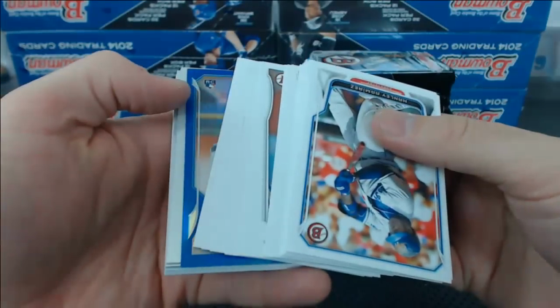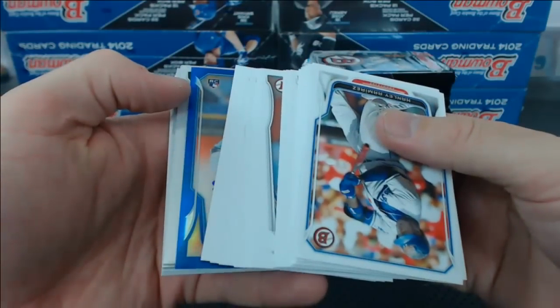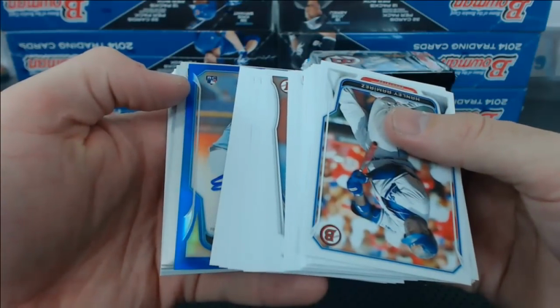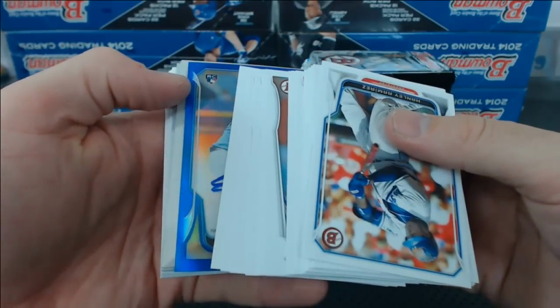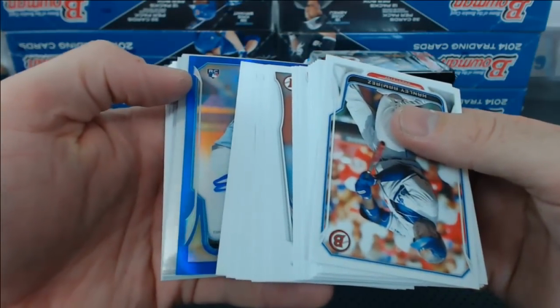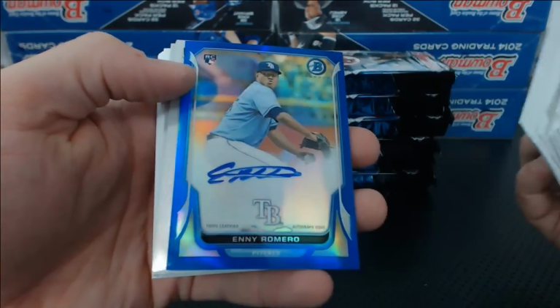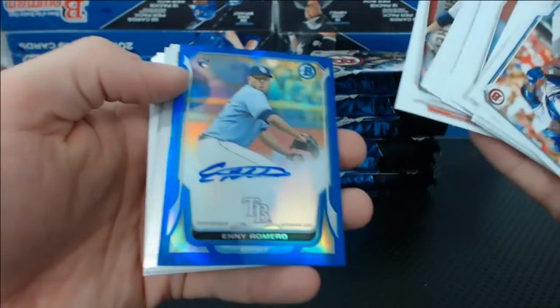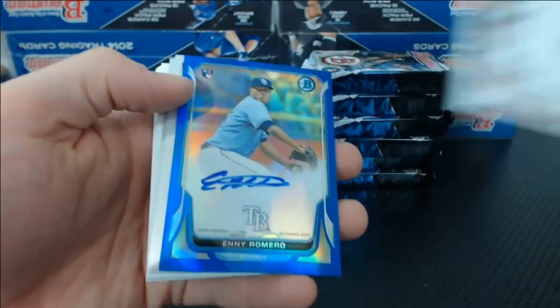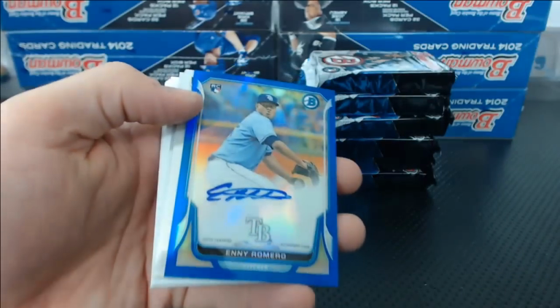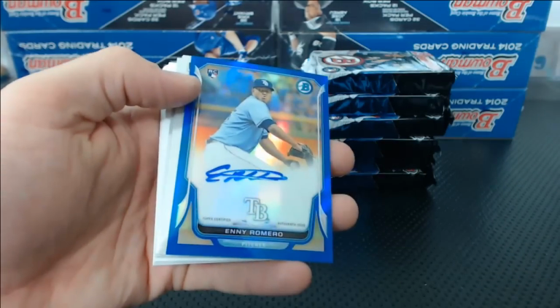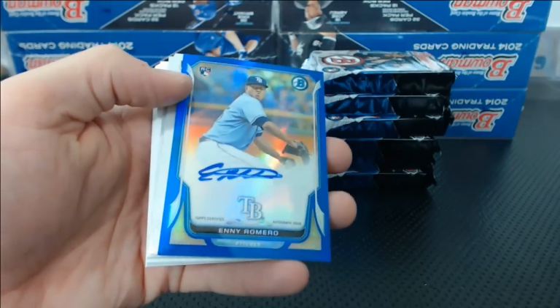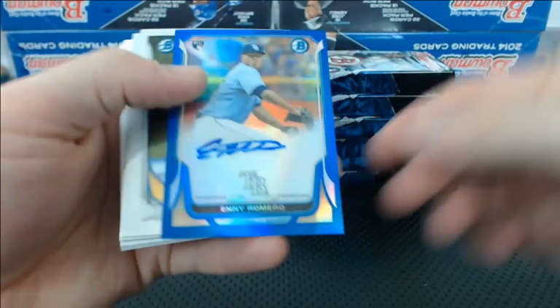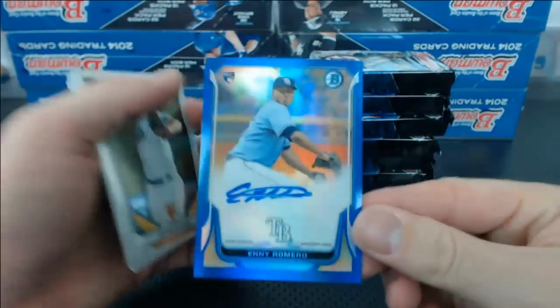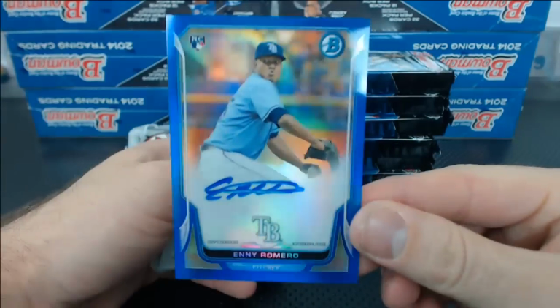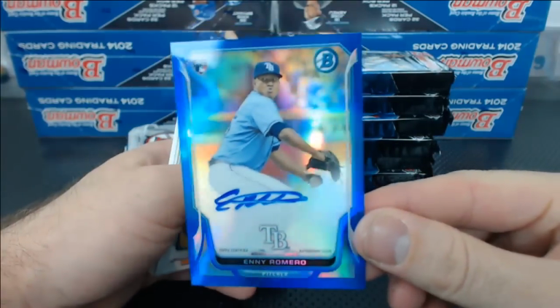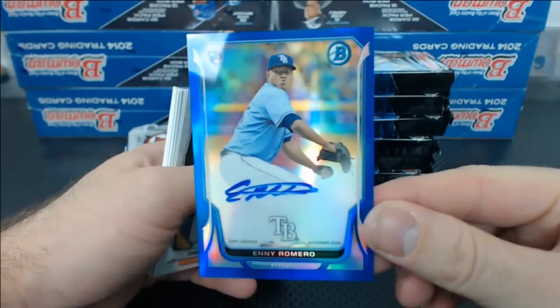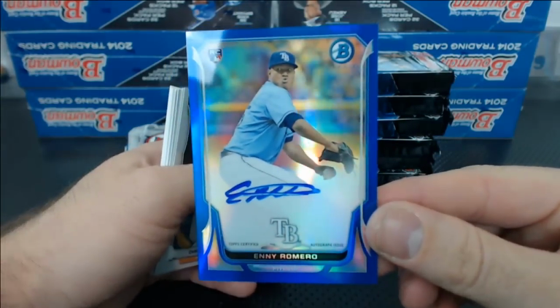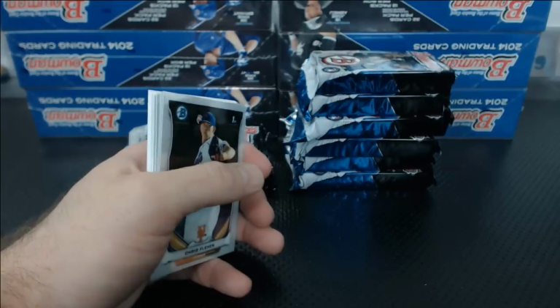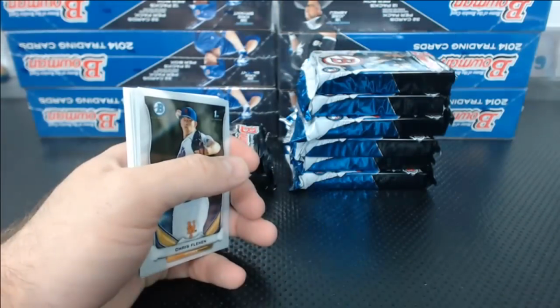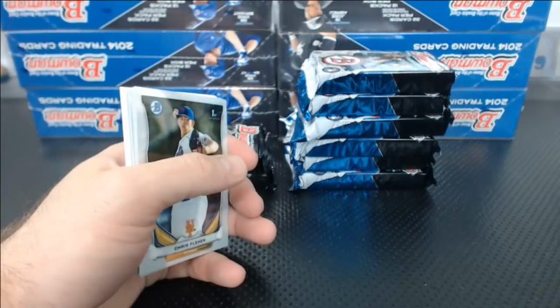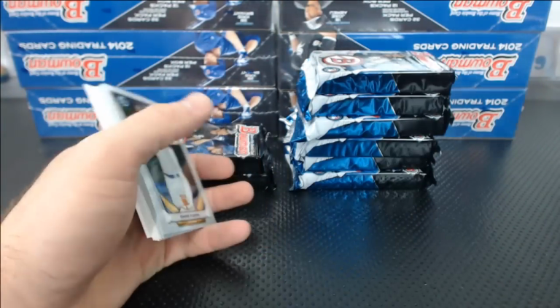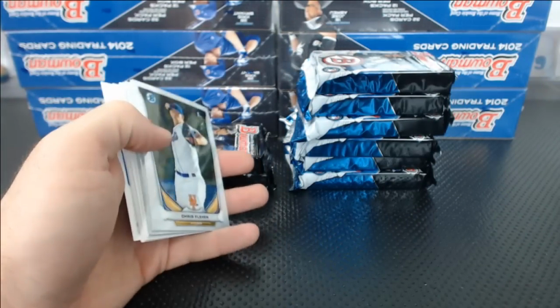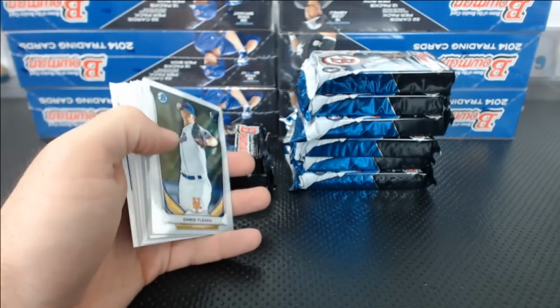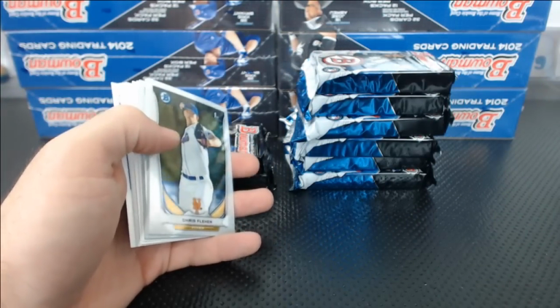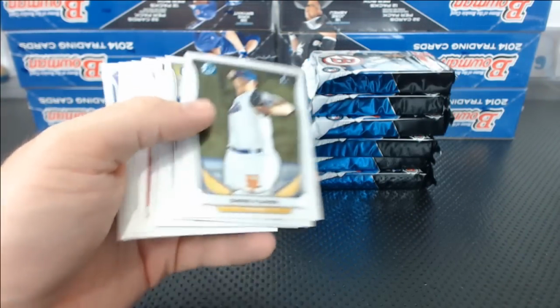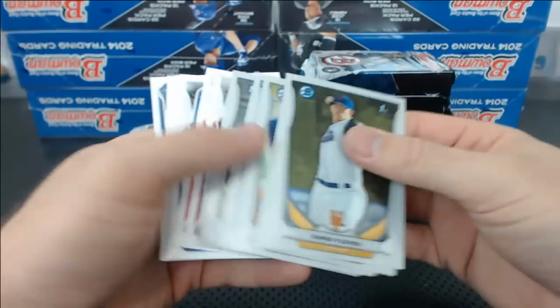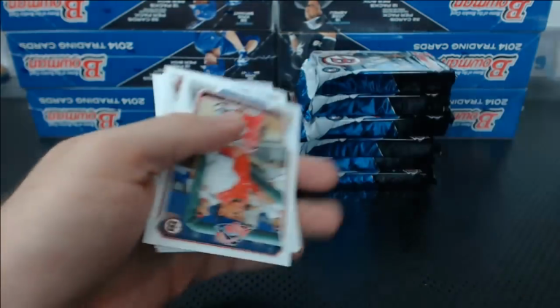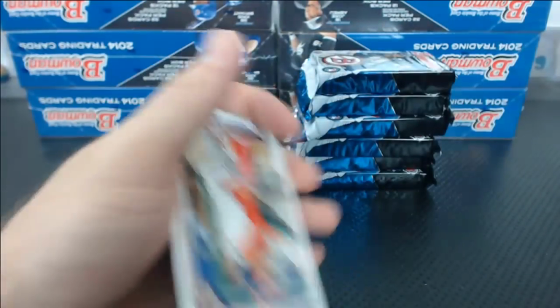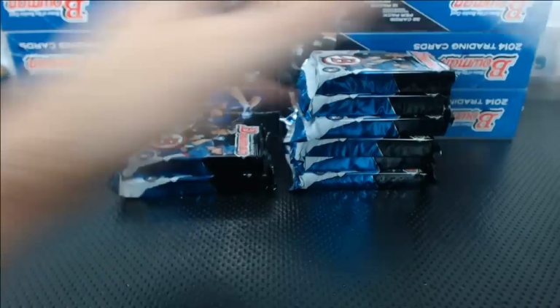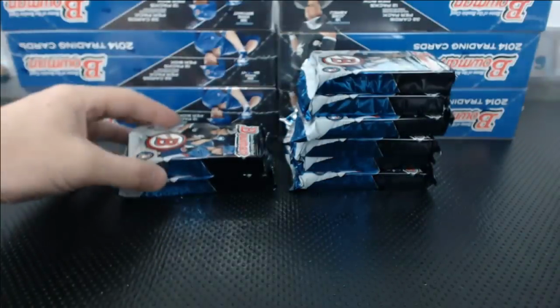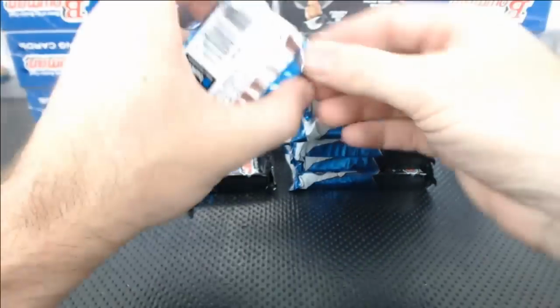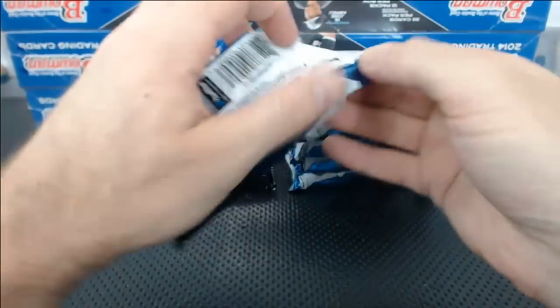Blue Rookie Auto — it's Eni Romero. Boom! Eni Romero for J.M., 32 of 250. Blue Rookie Auto. Man, we need a big case.